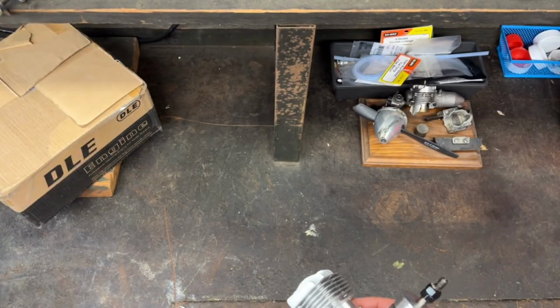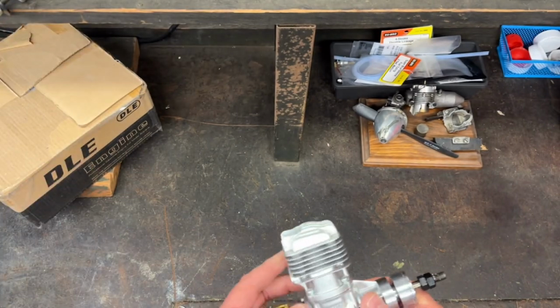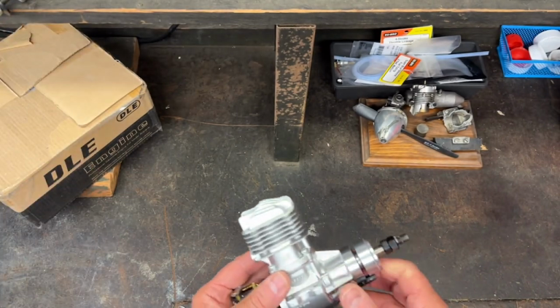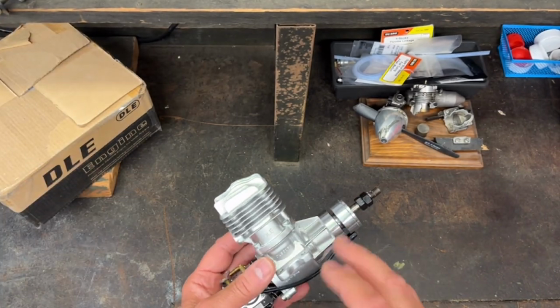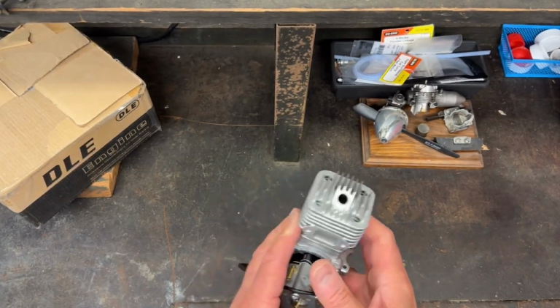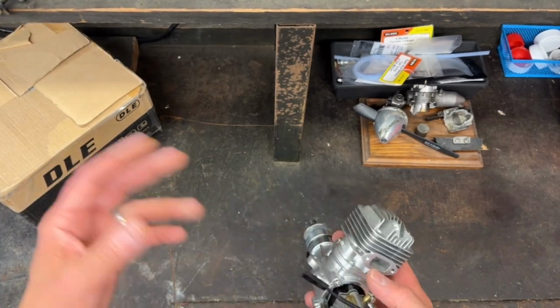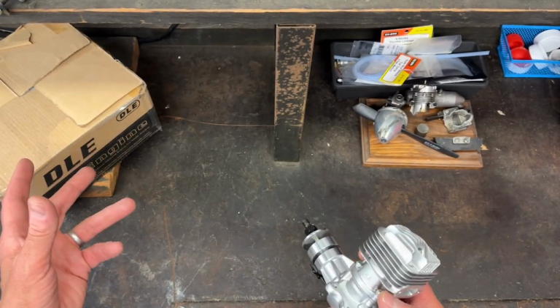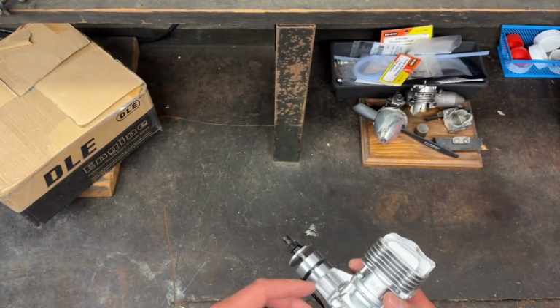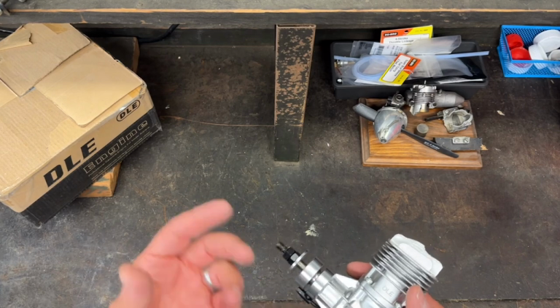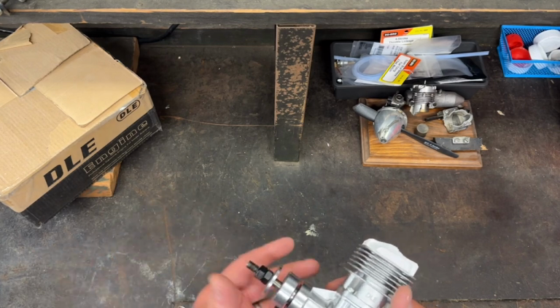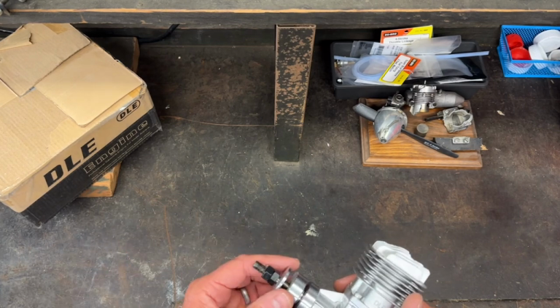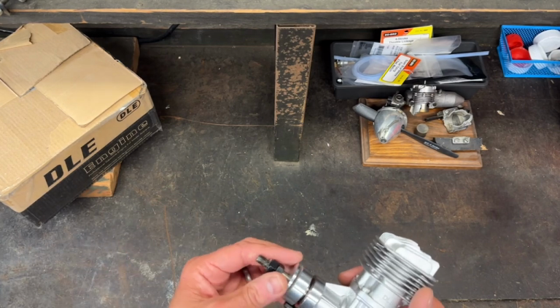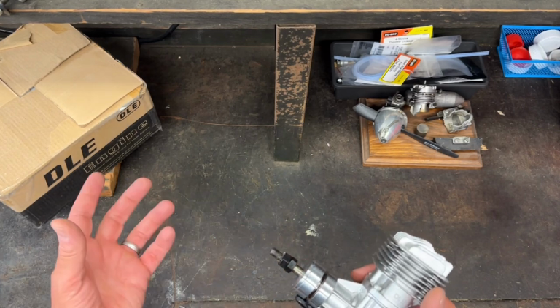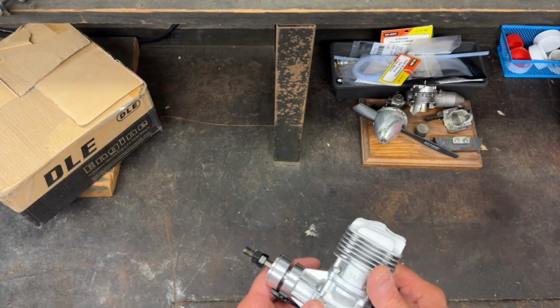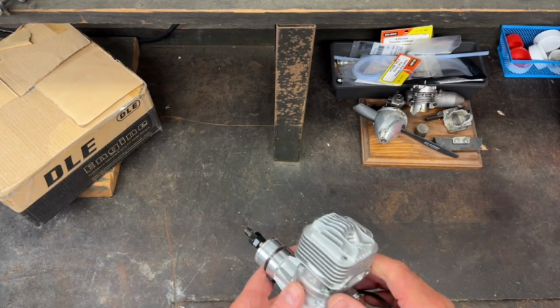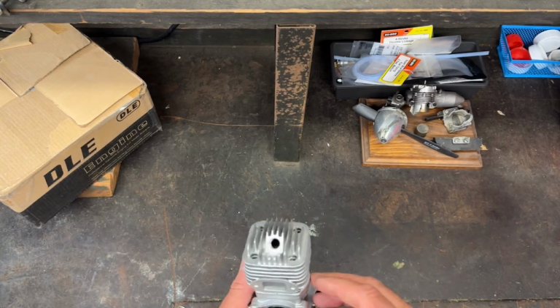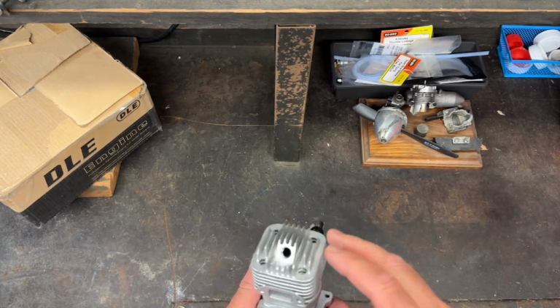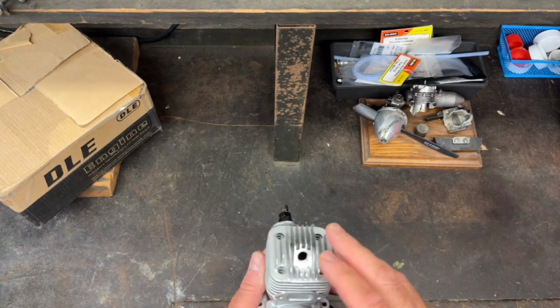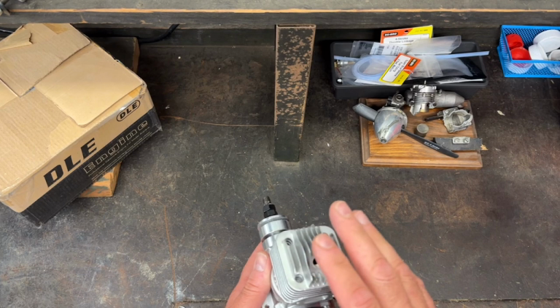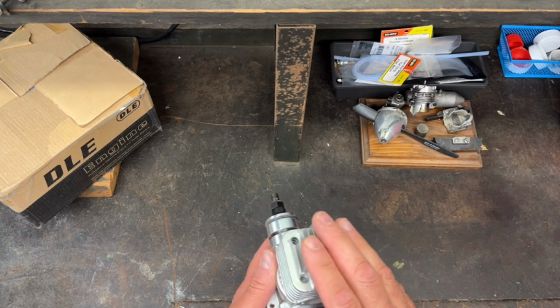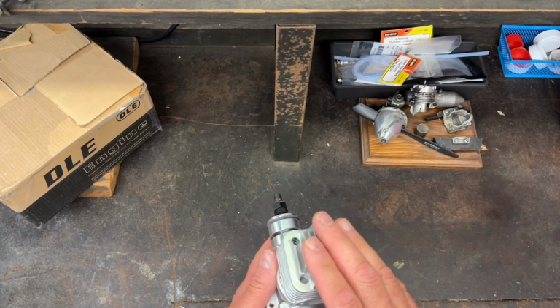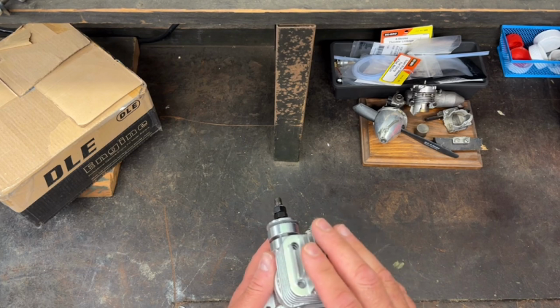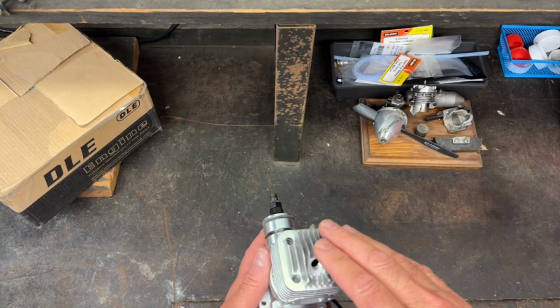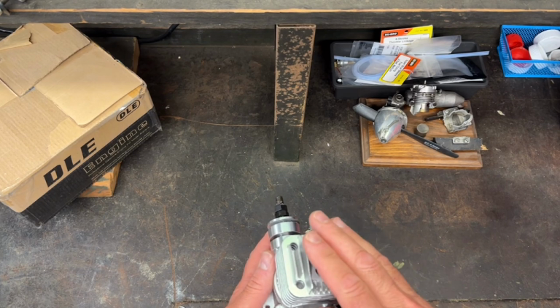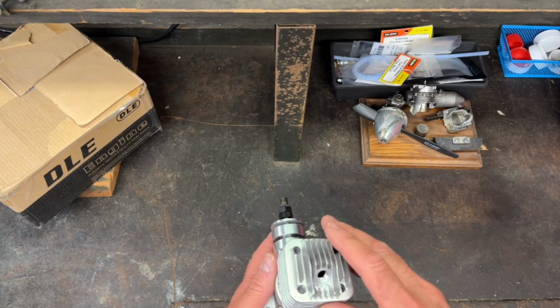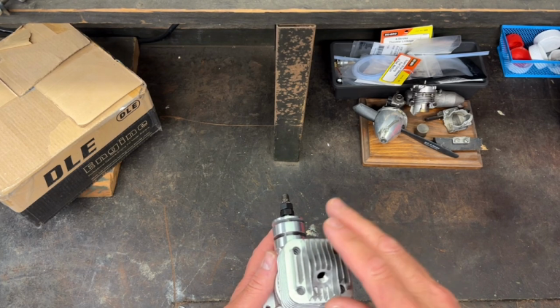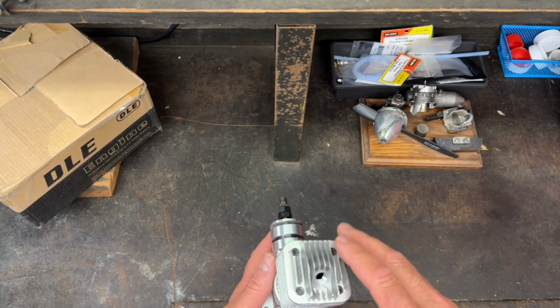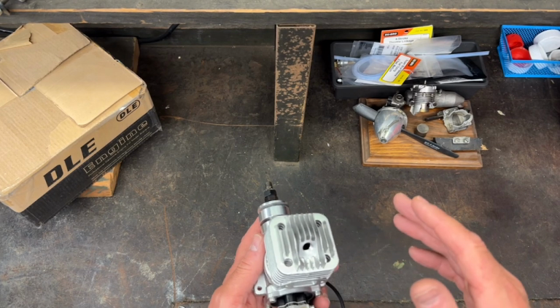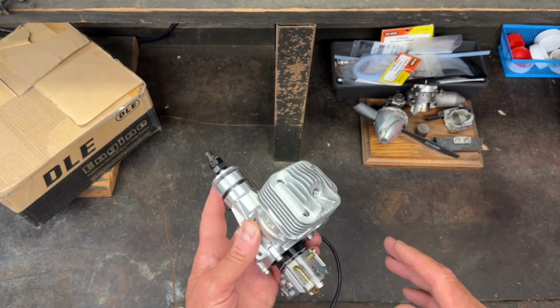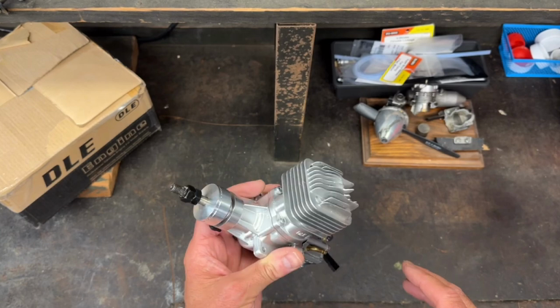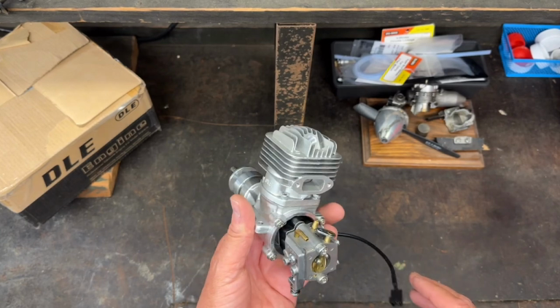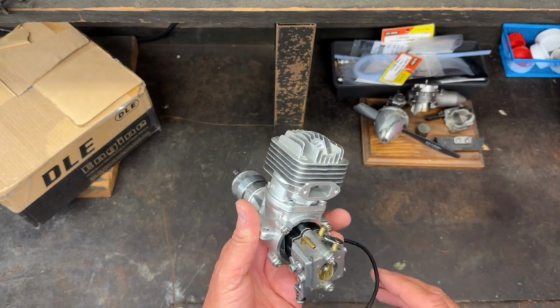In my last video I kind of opened the box and showed you what it came with. What I need to do is get this to the point where I can put it on a test stand, get it running, and then eventually mount it on a plane.